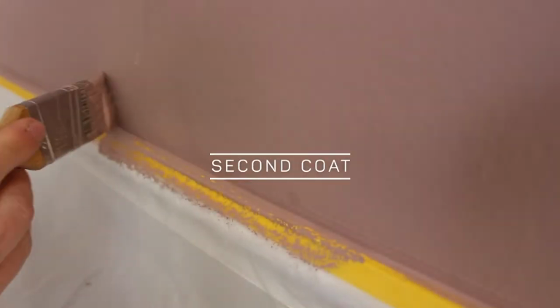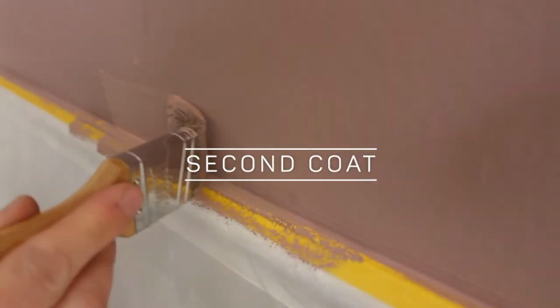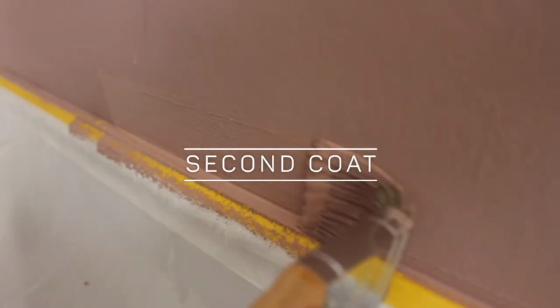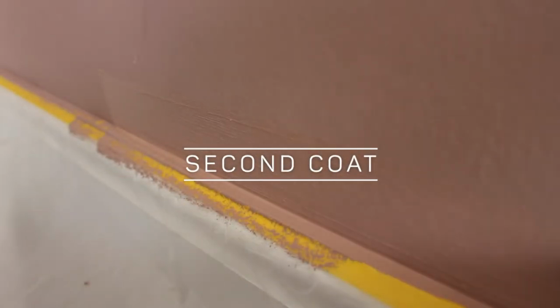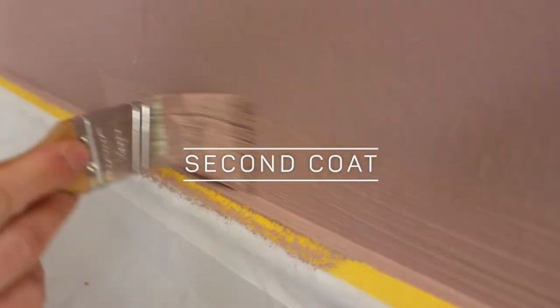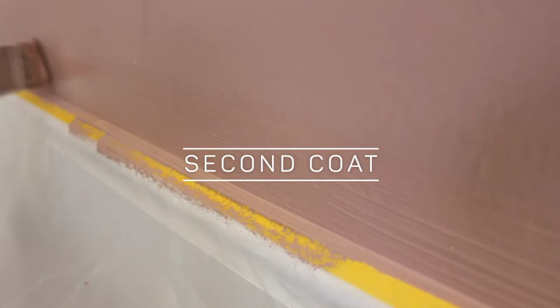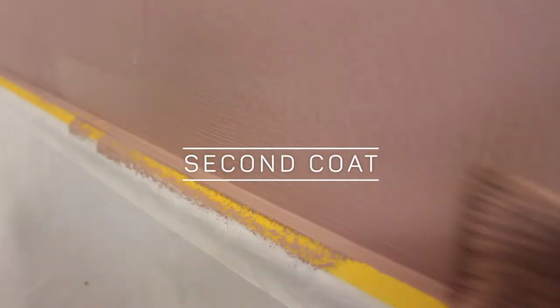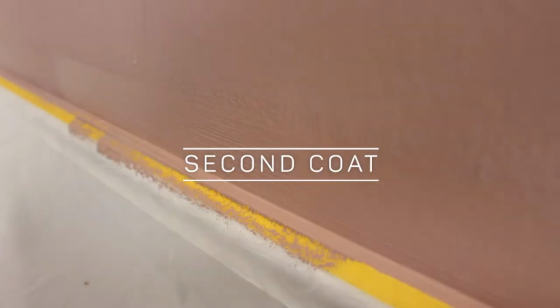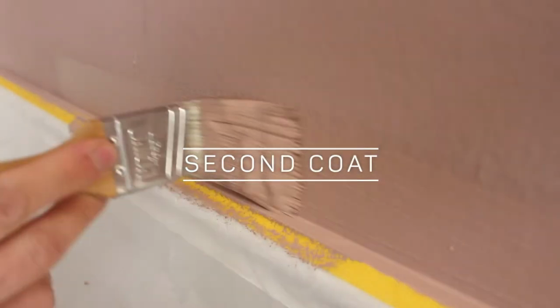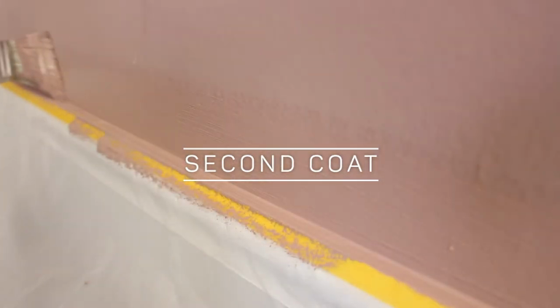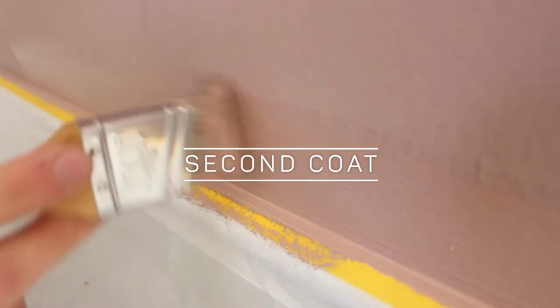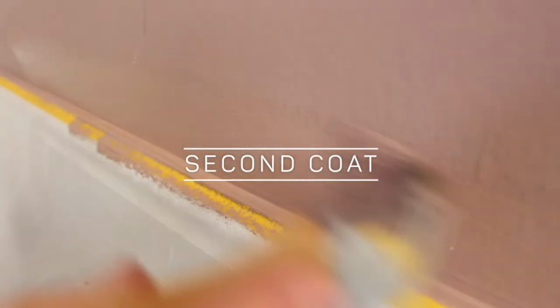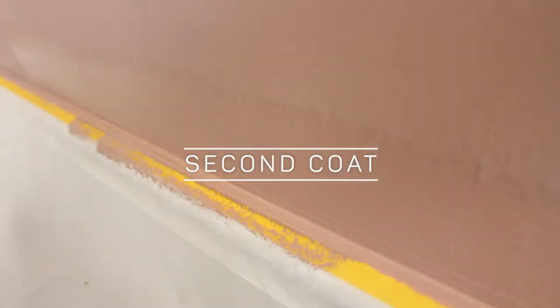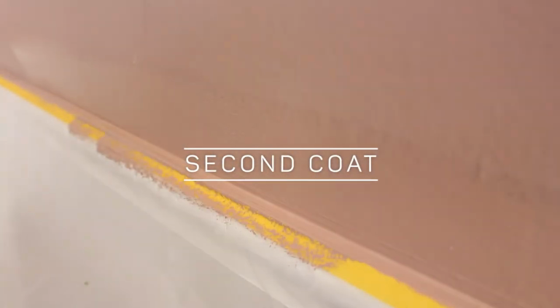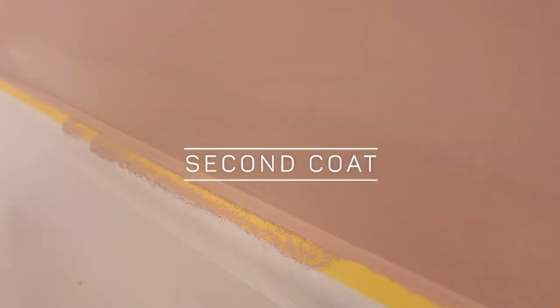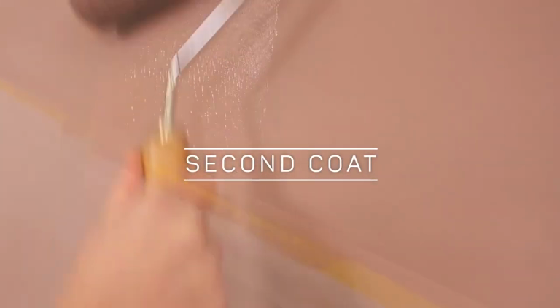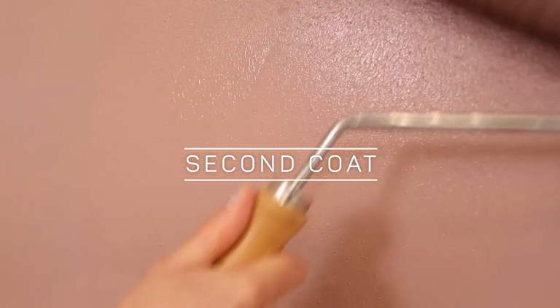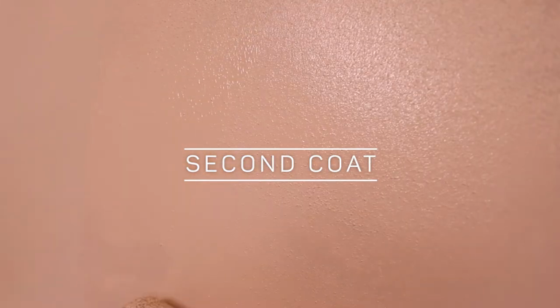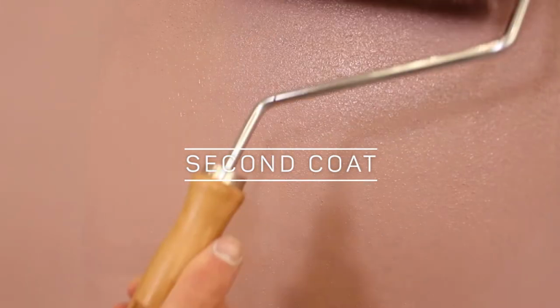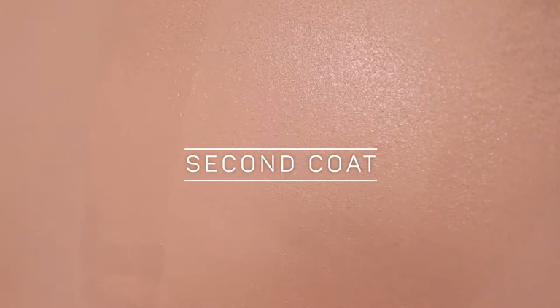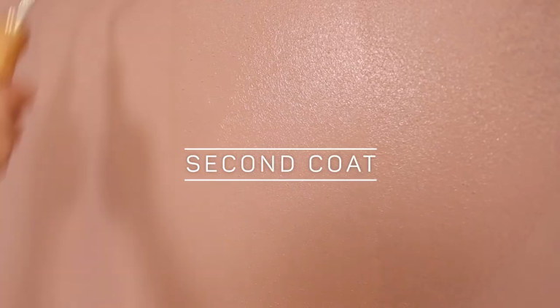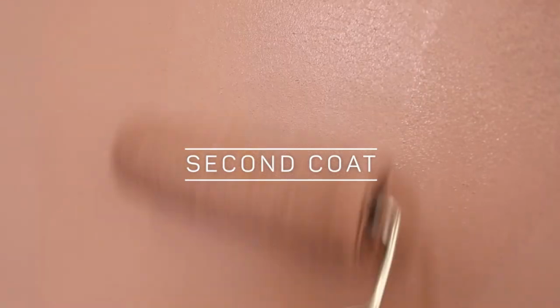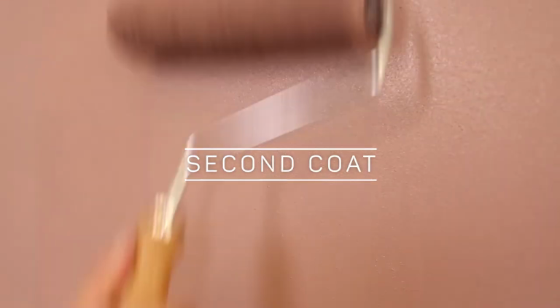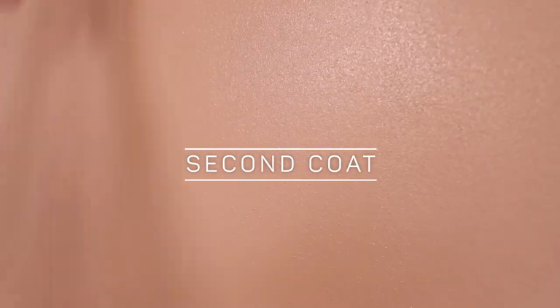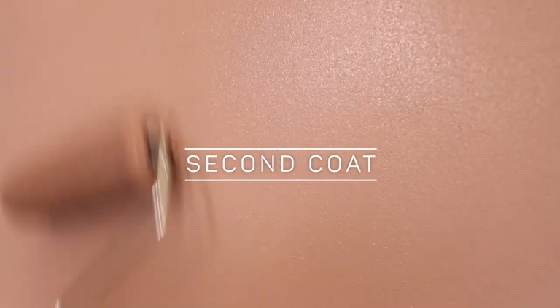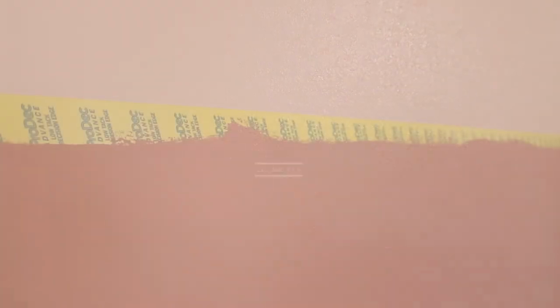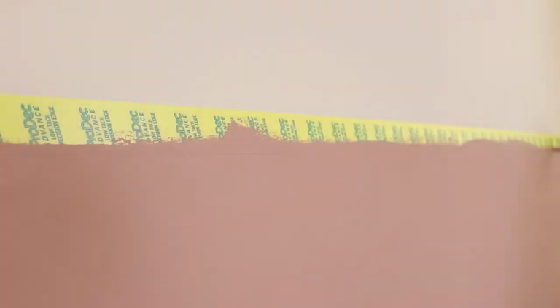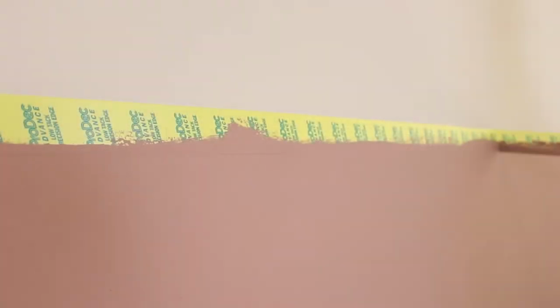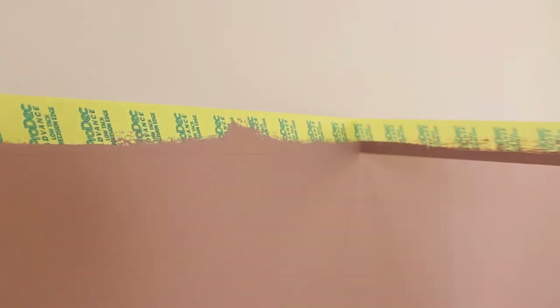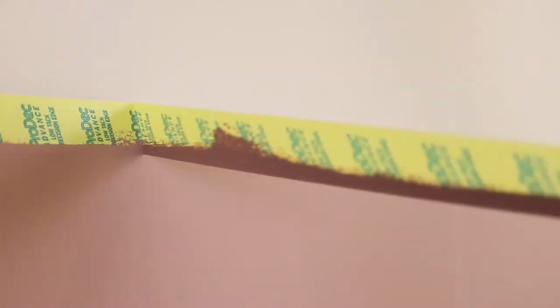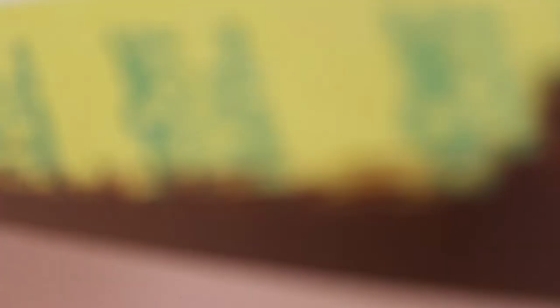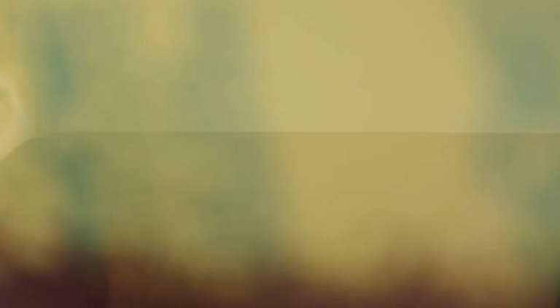After the four hour recoat time you're going to get your second coat on for full coverage. Once that's dry to the touch it's time to remove your mask and tape to leave that lovely colour block that you've created on the wall.